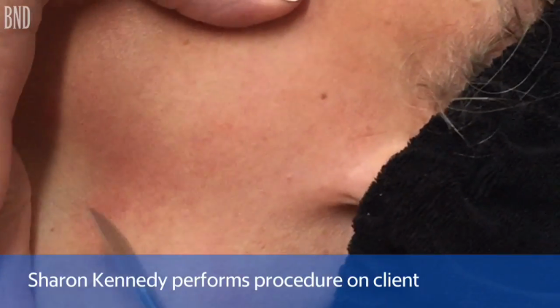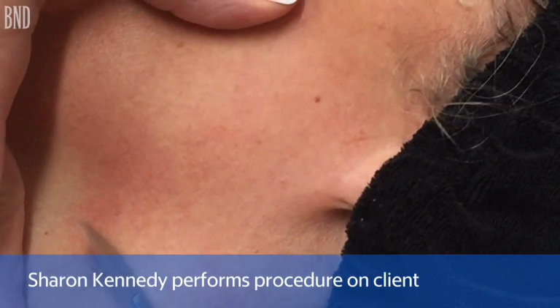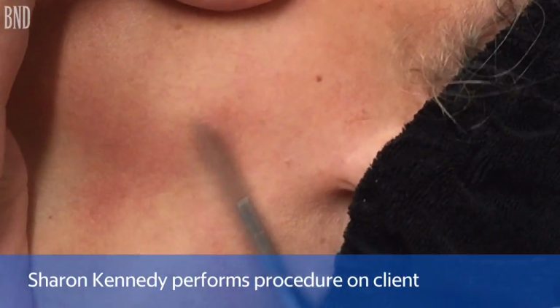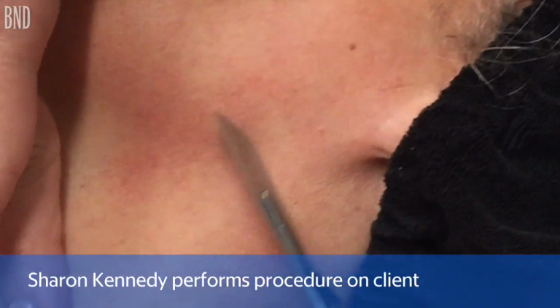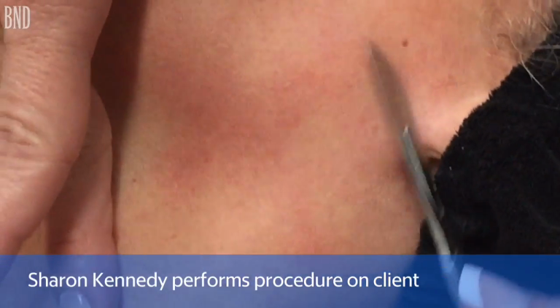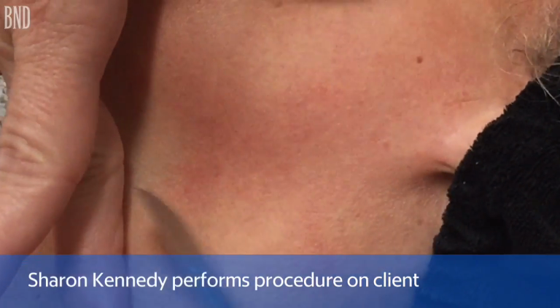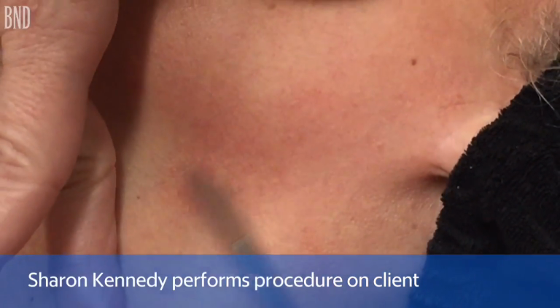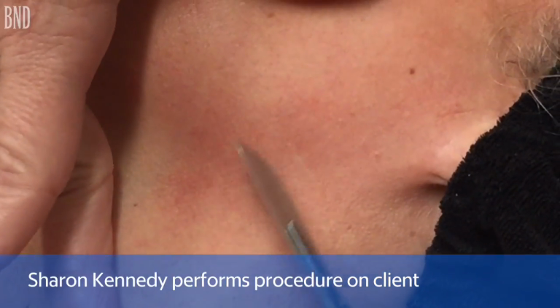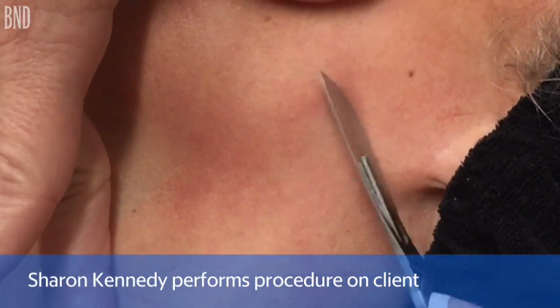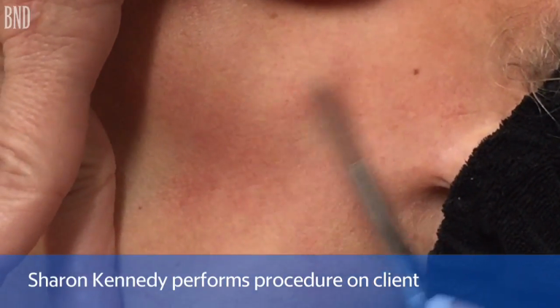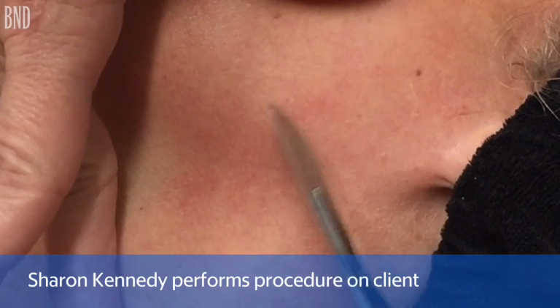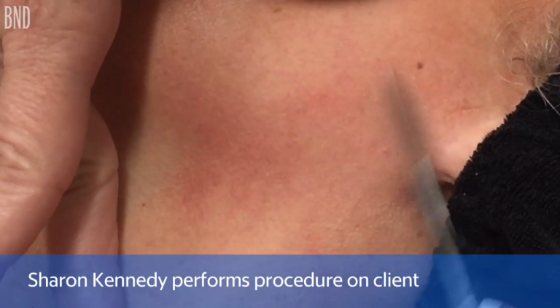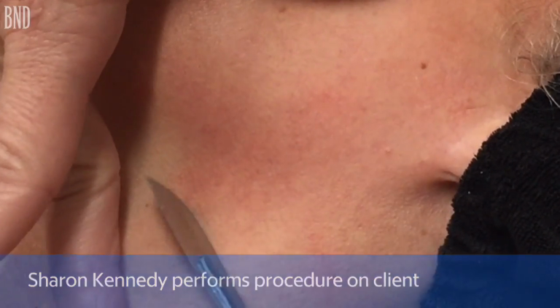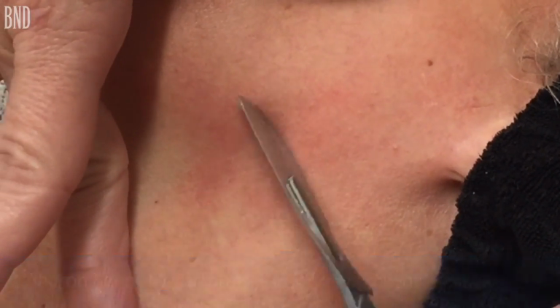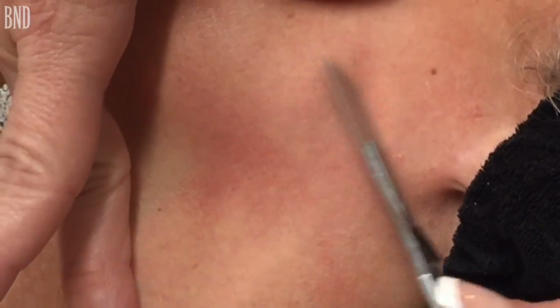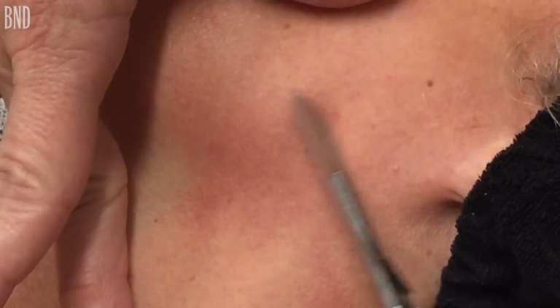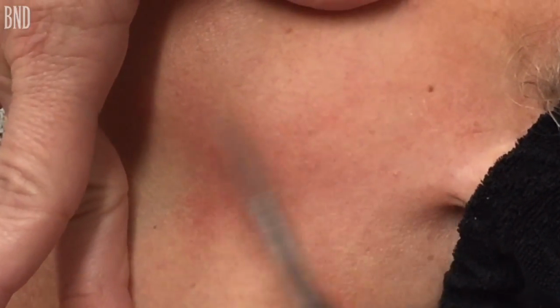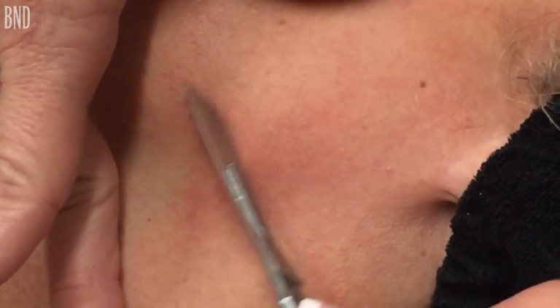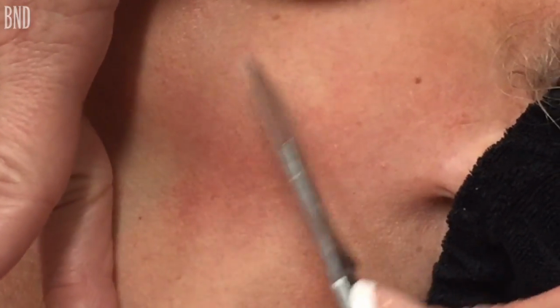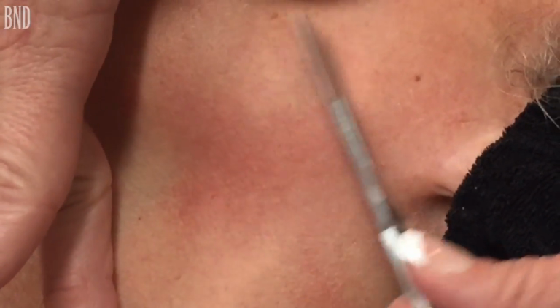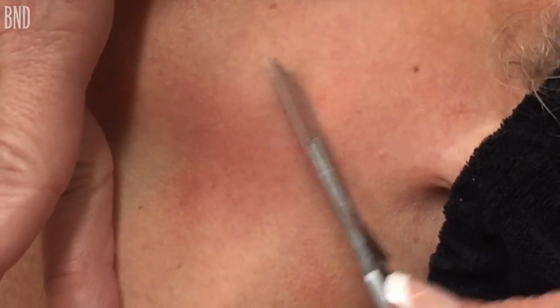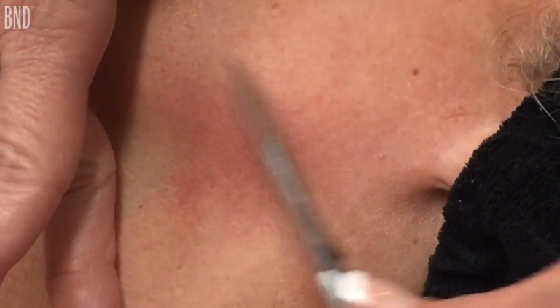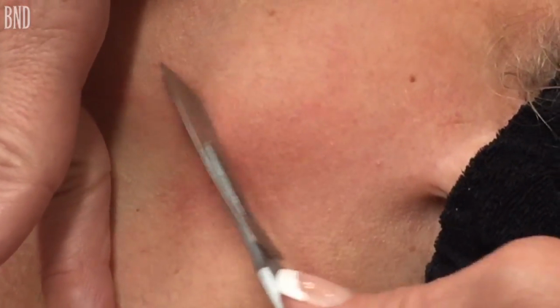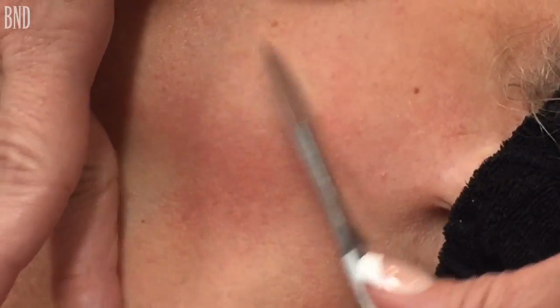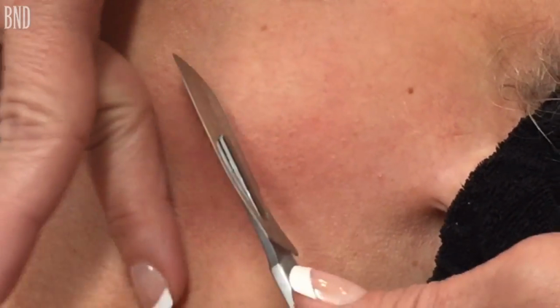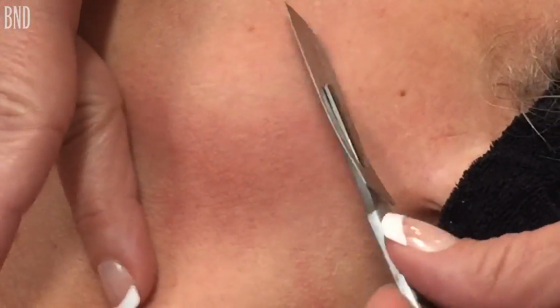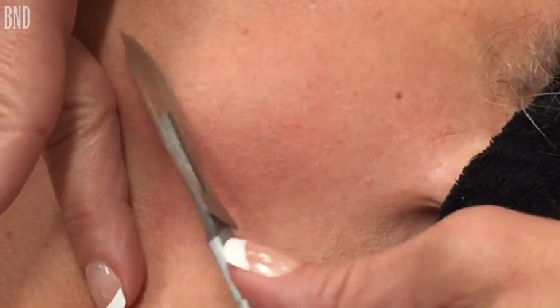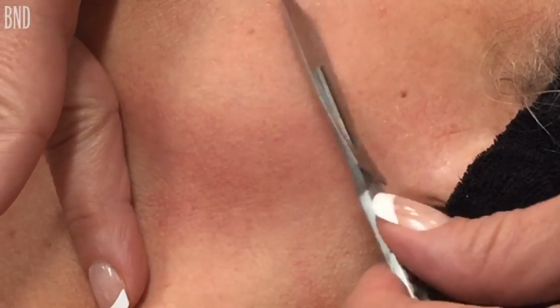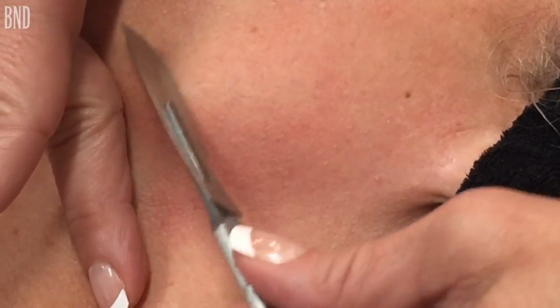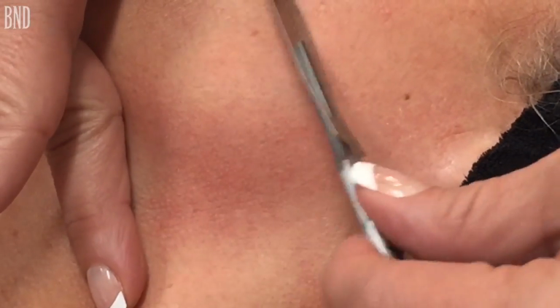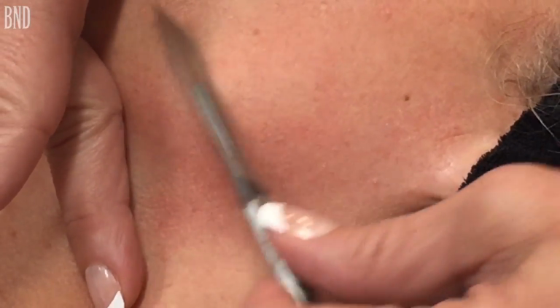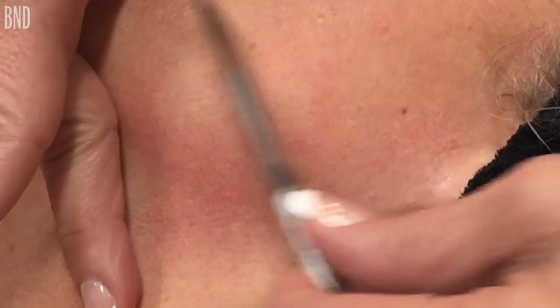This is called a dermaplane, and what I'm doing is taking the vellus hair and dead skin off the face. It's very good for exfoliation and smoothness of skin.